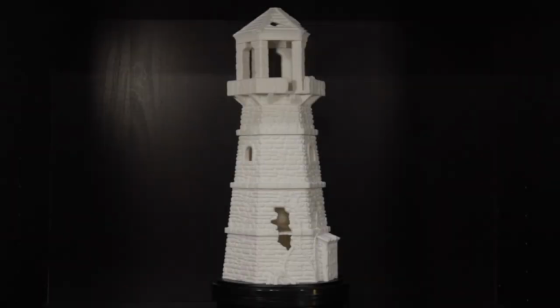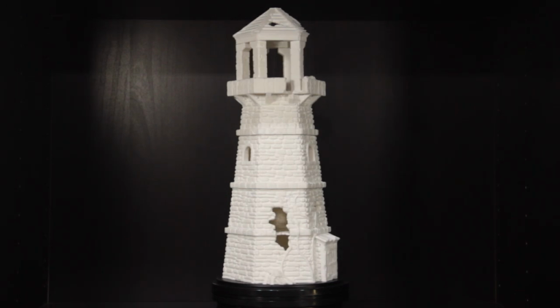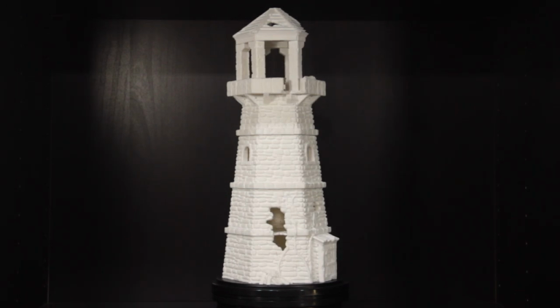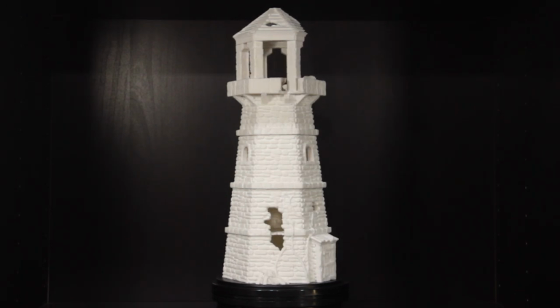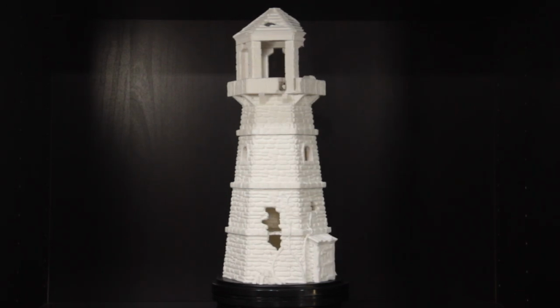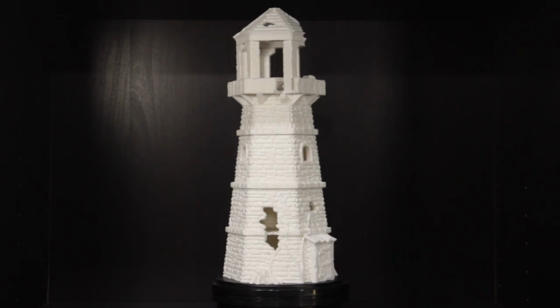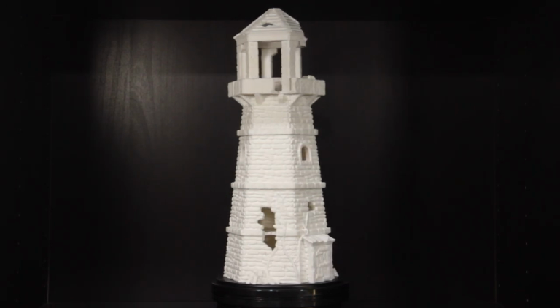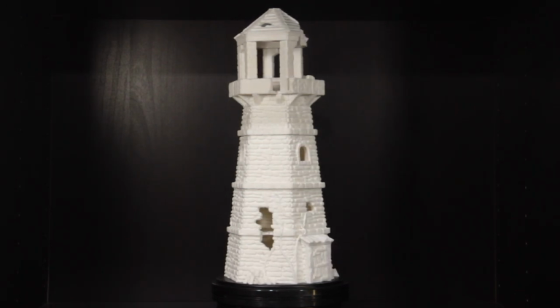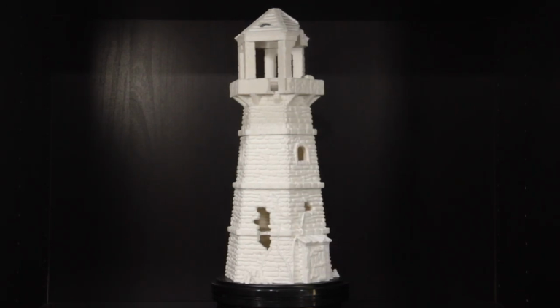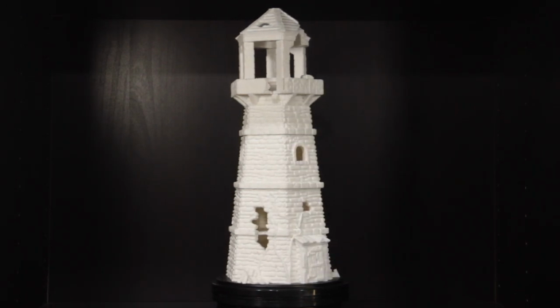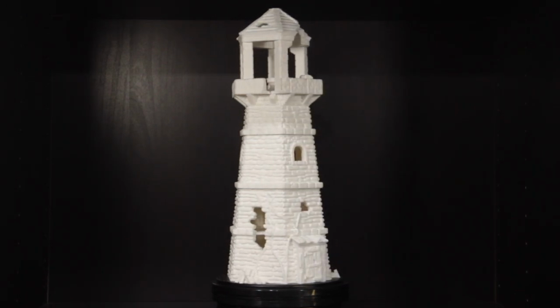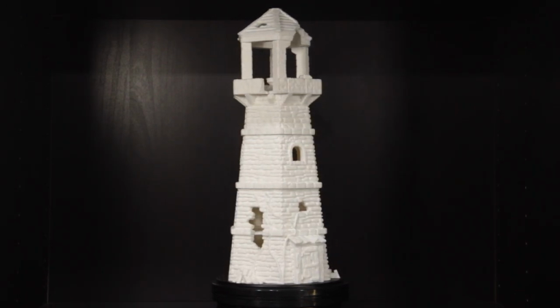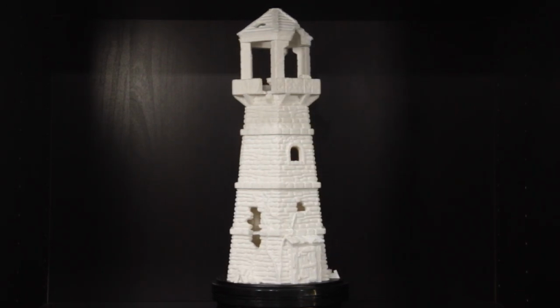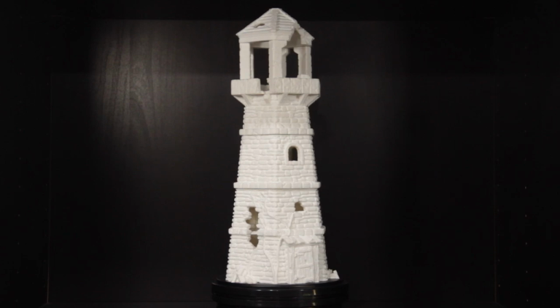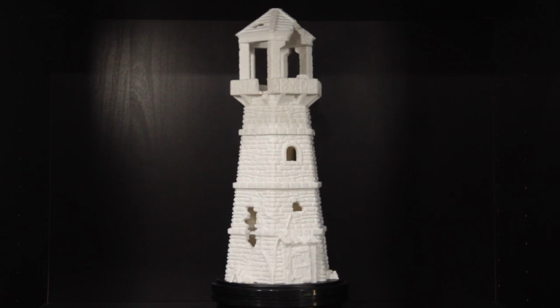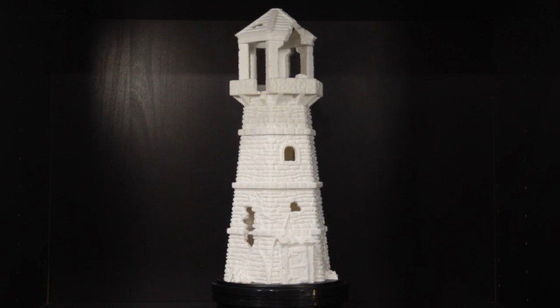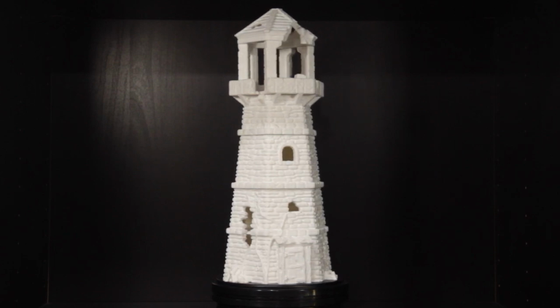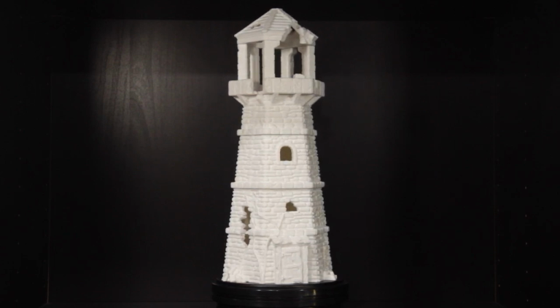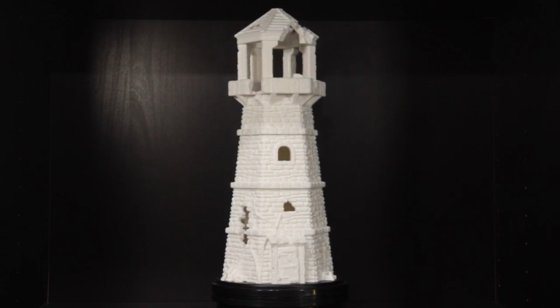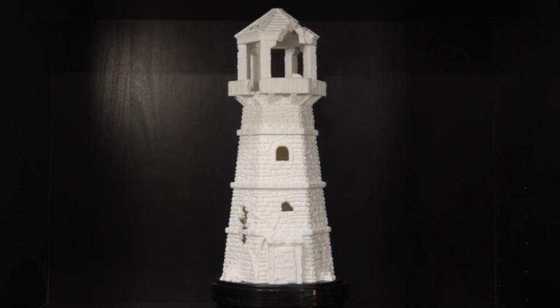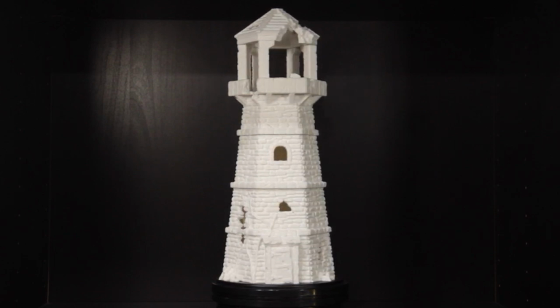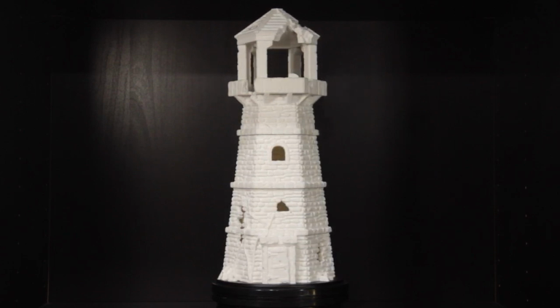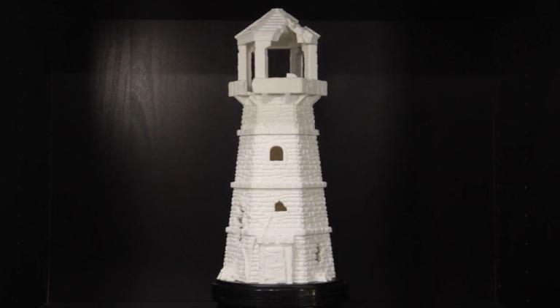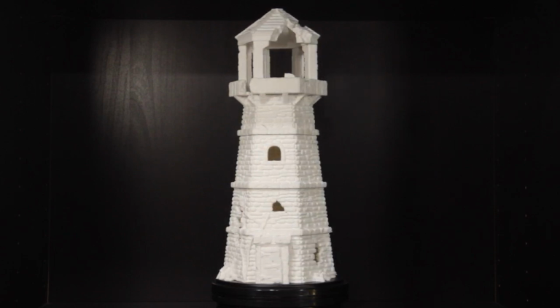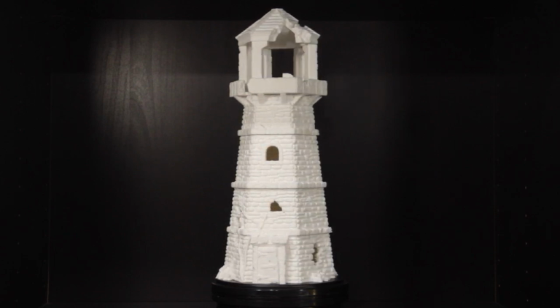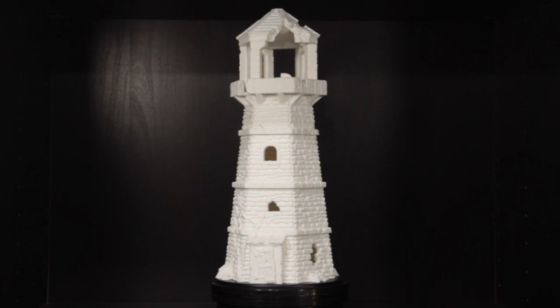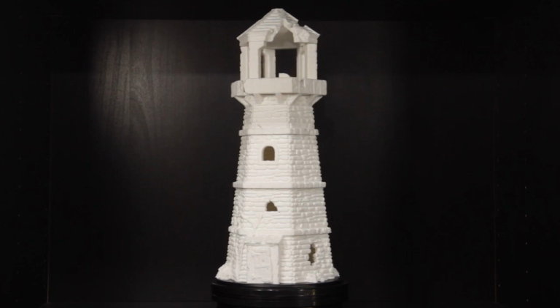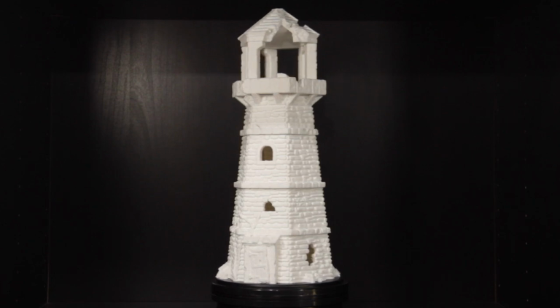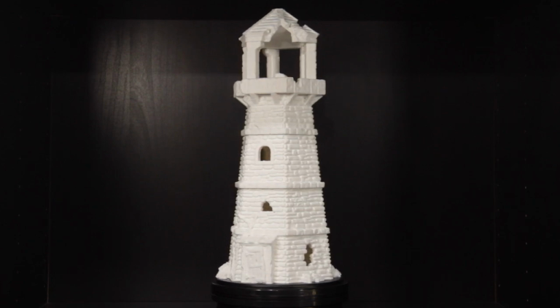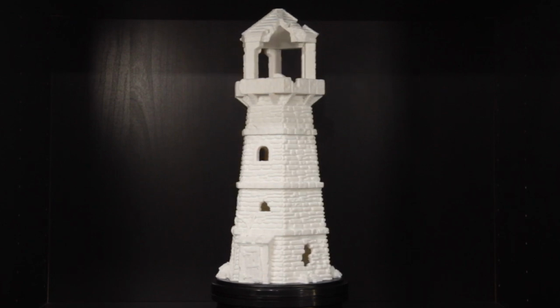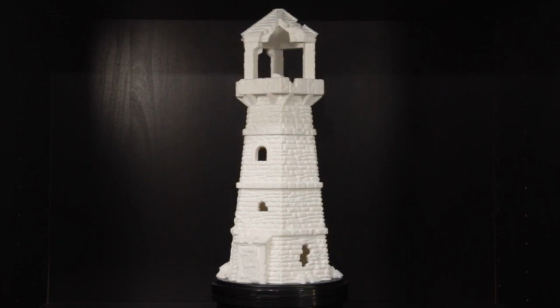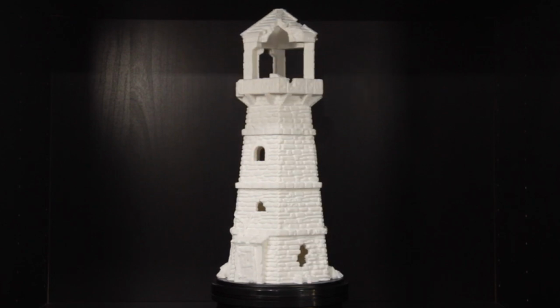This impressive piece of scenery is the Abandoned Lighthouse by EC3D Designs, and was printed using my Ender-3. It came as part of their Depths of the Savage Atoll Kickstarter, which you may recall from our earlier Dock and Shipwreck videos.